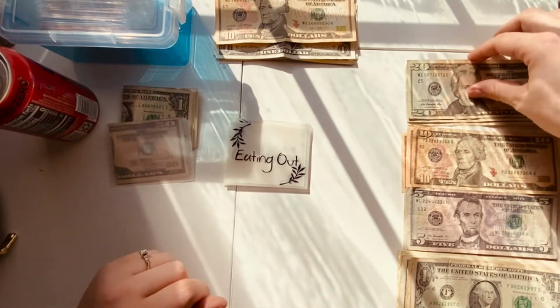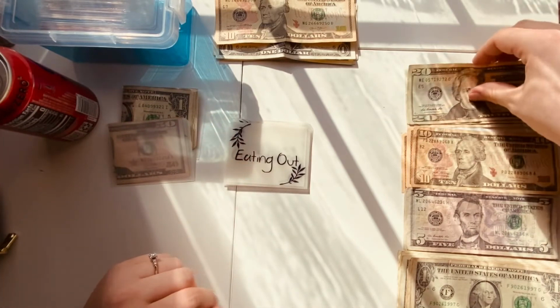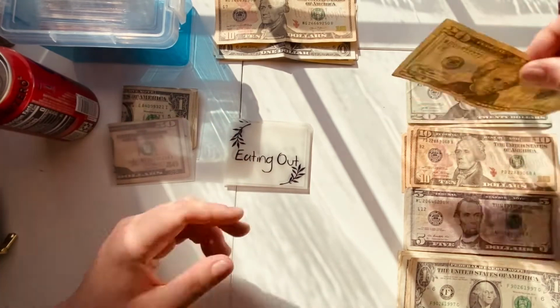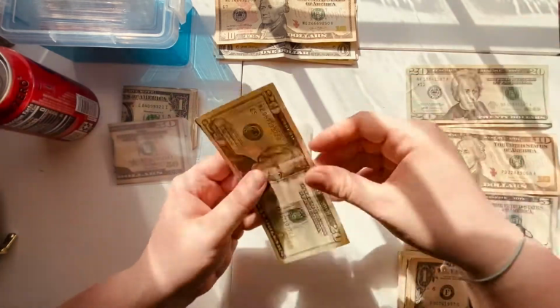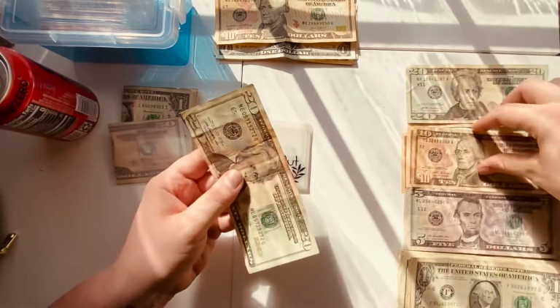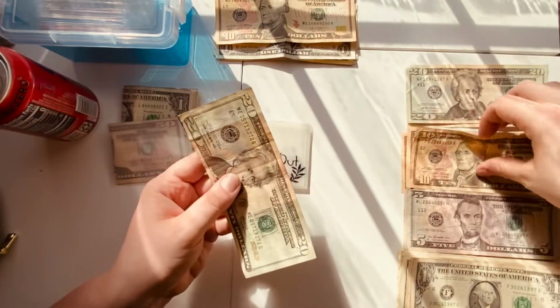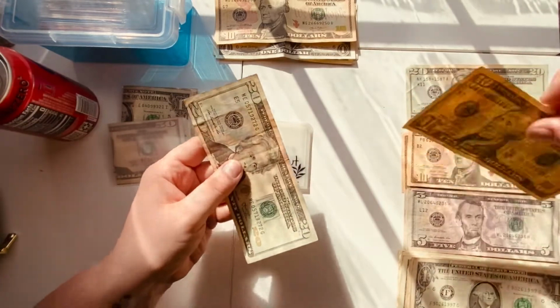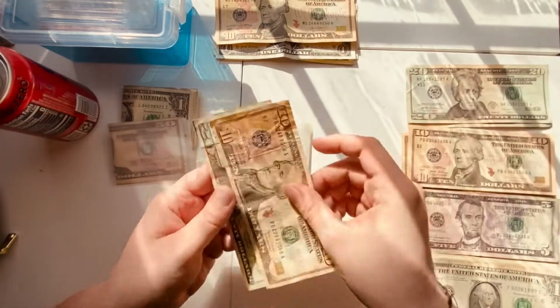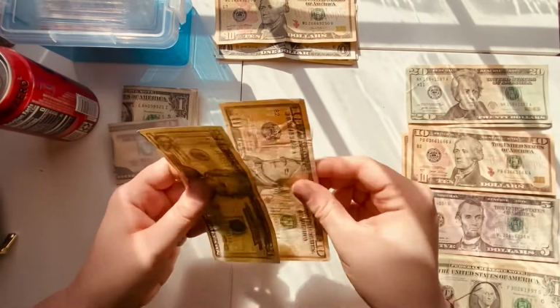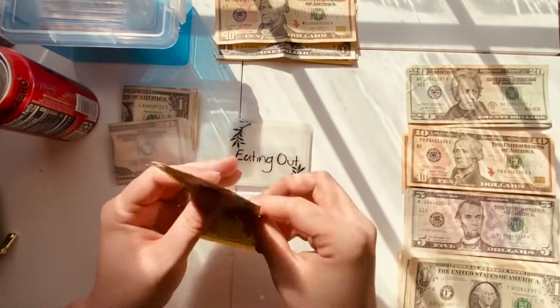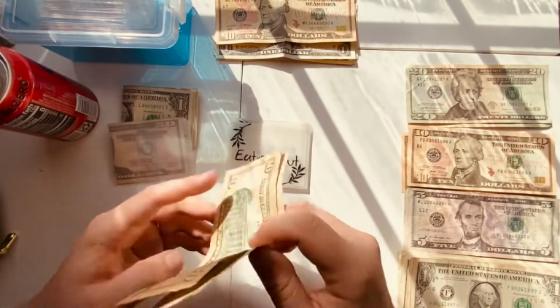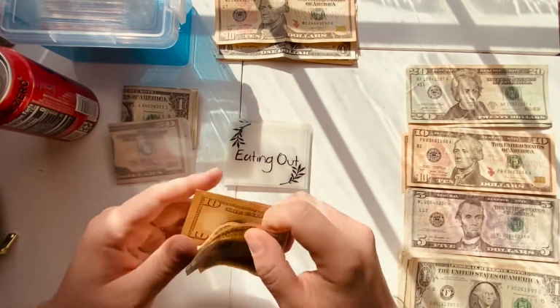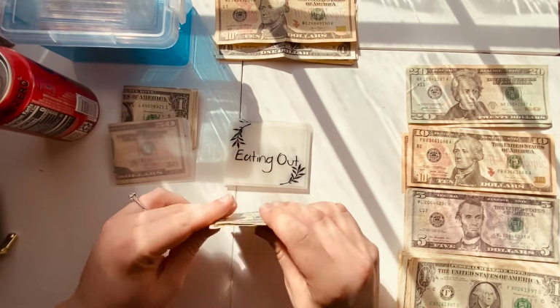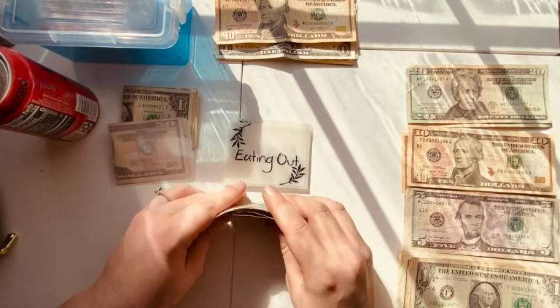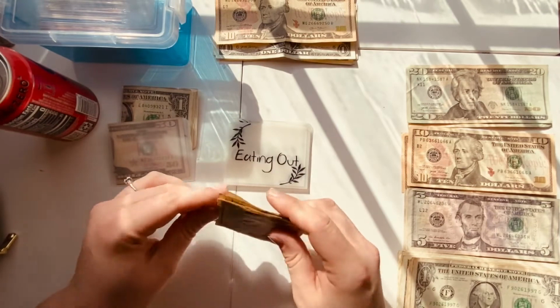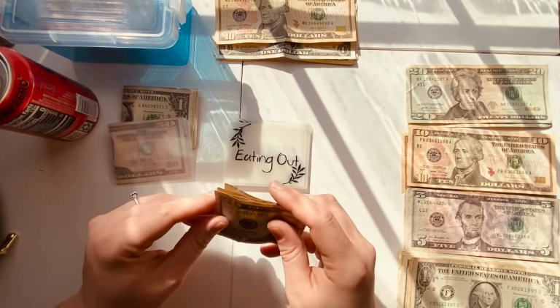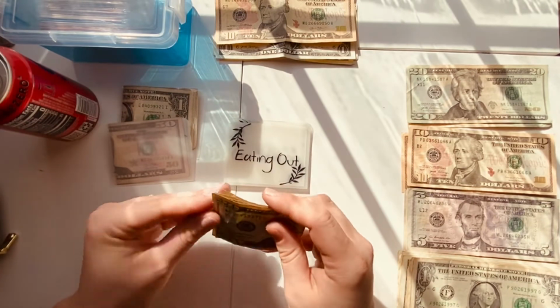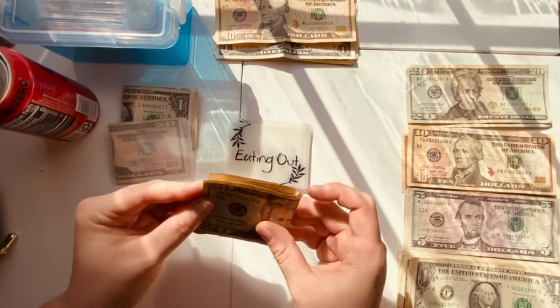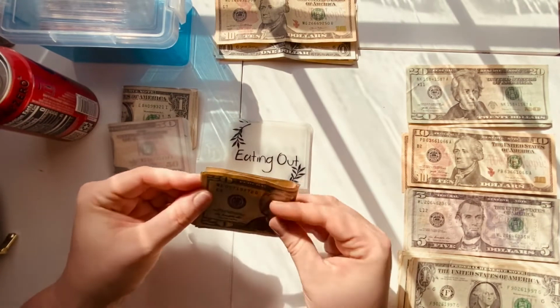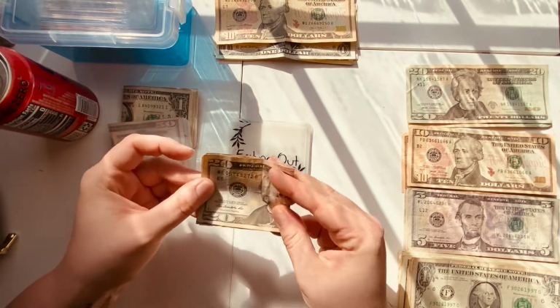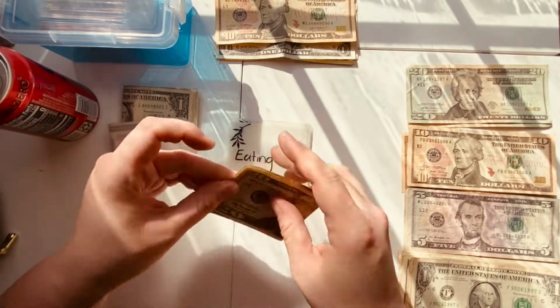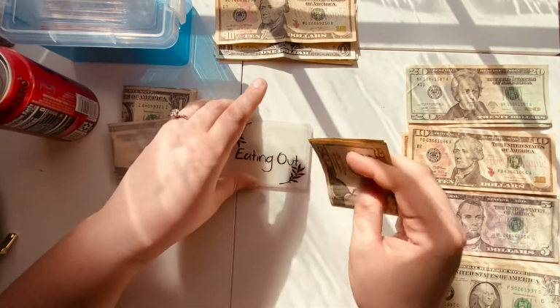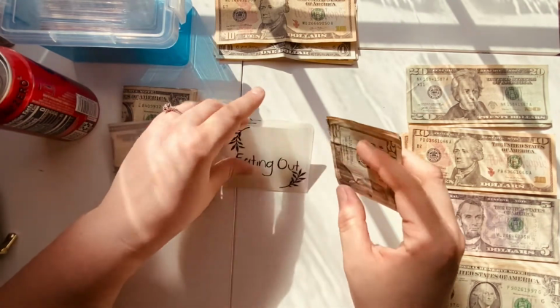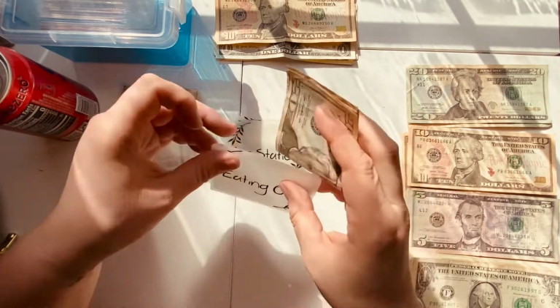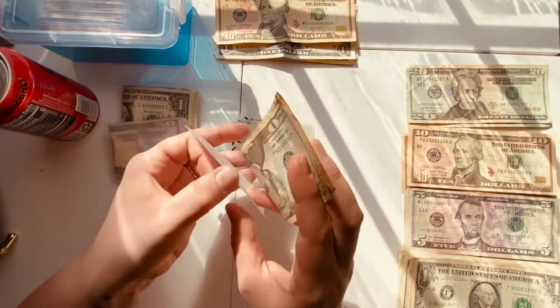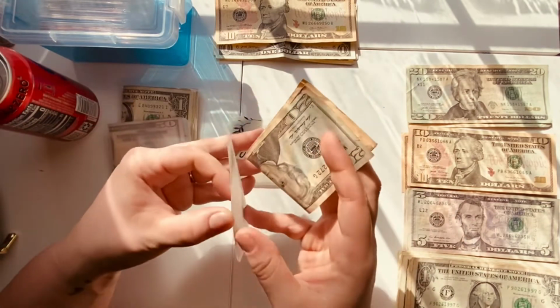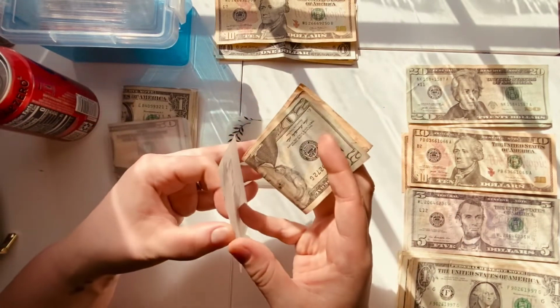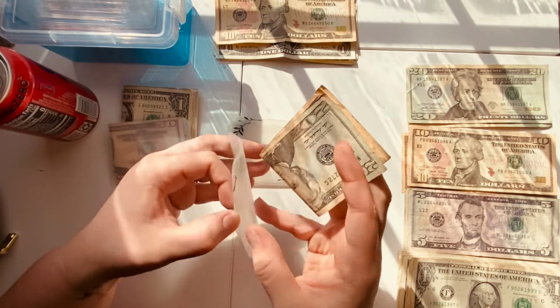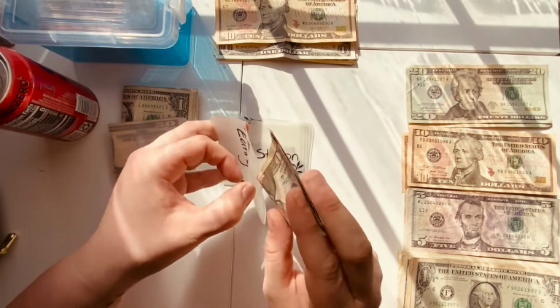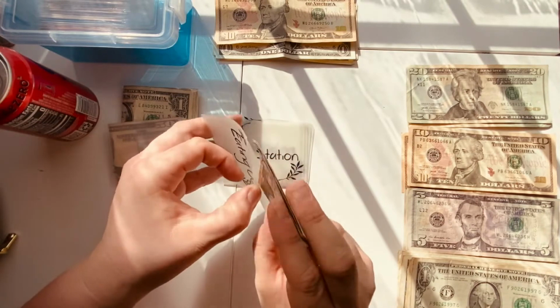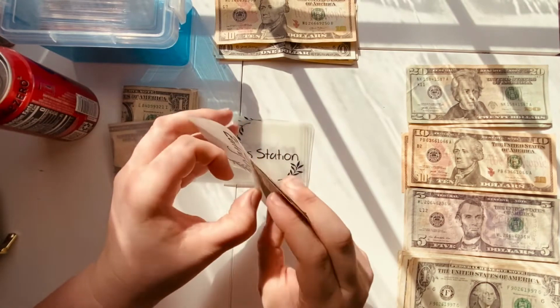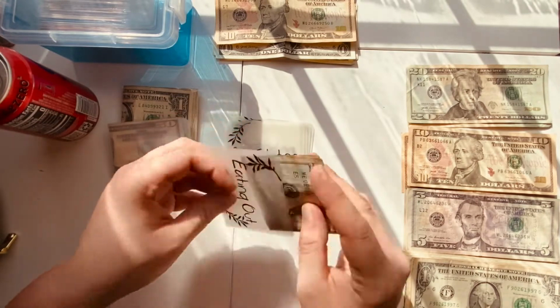Eating out is going to be getting $30 — that's a $20 and a $10. We really try to only eat out once a week, and then I do cook the rest of the time. My fiancé doesn't cook — not that he doesn't want to, he honestly just can't.